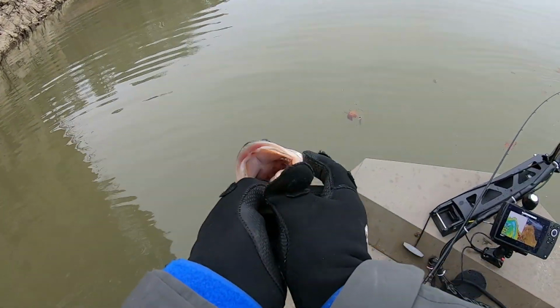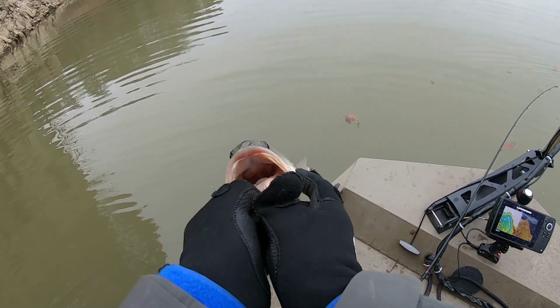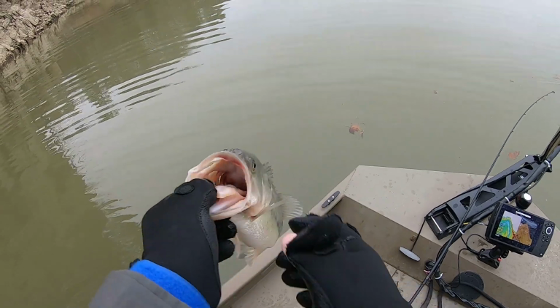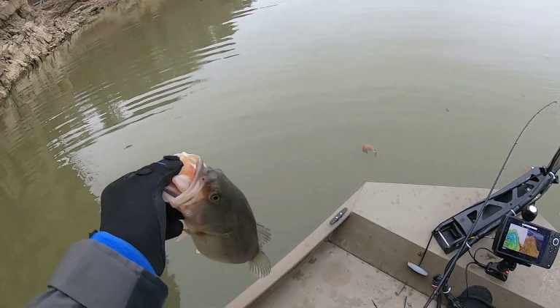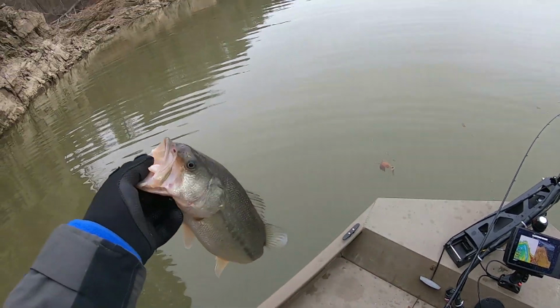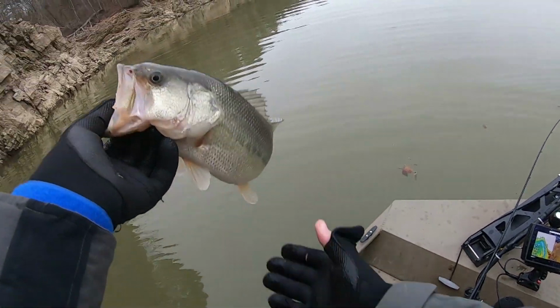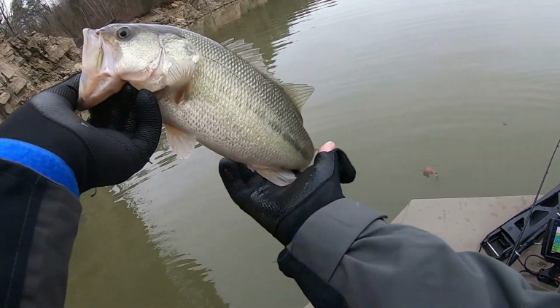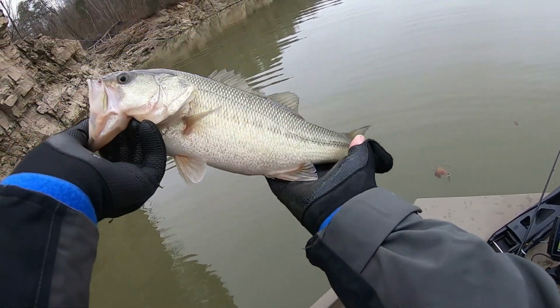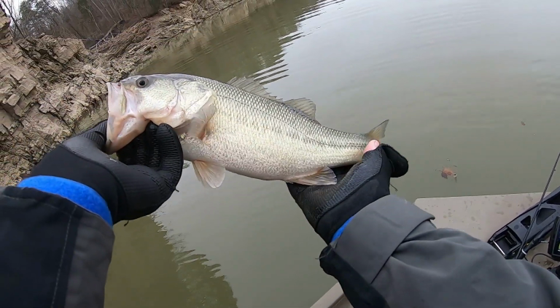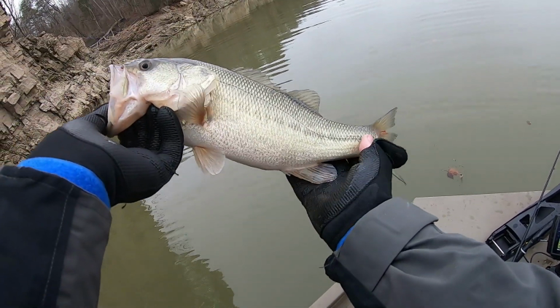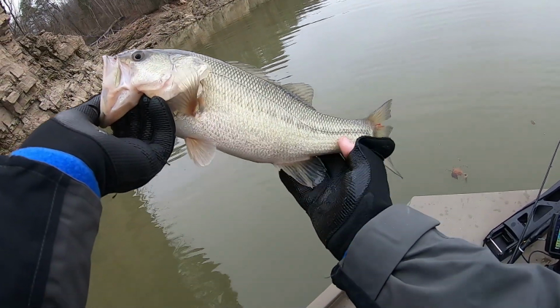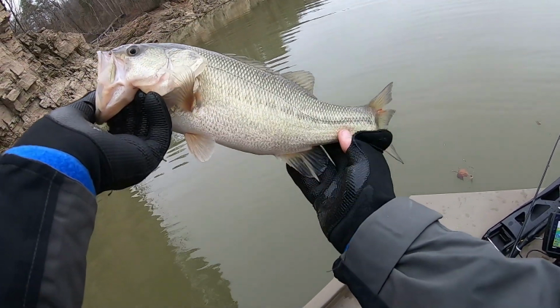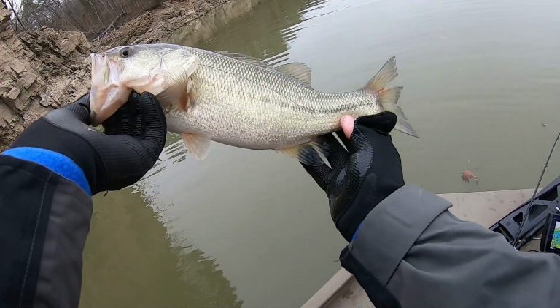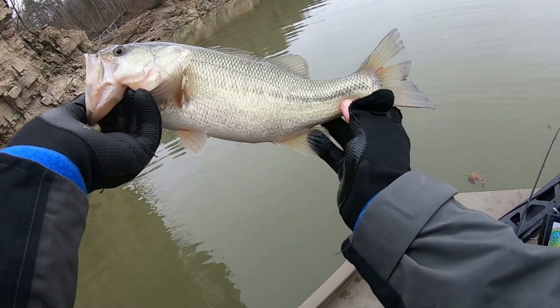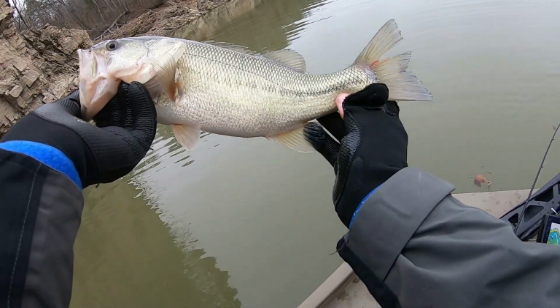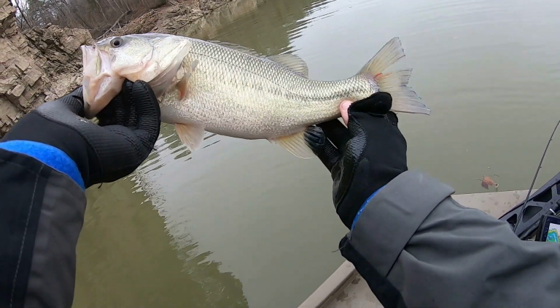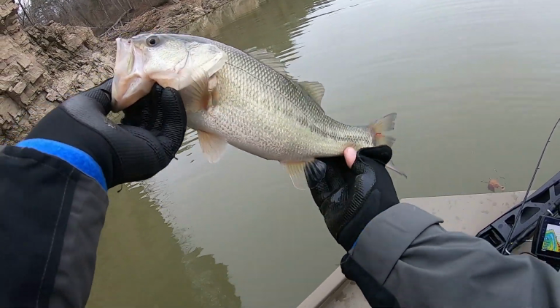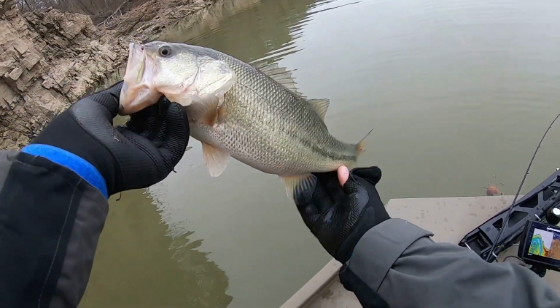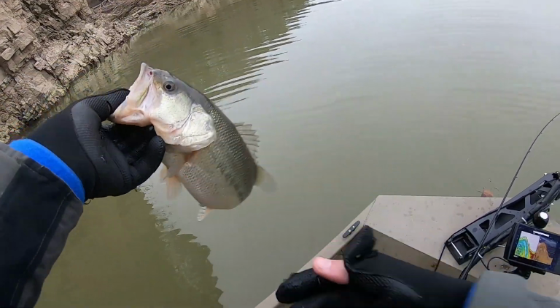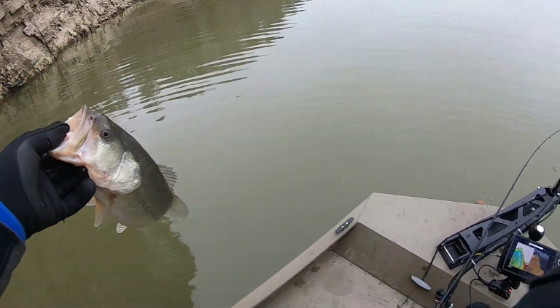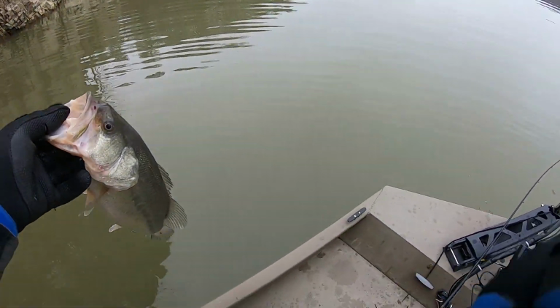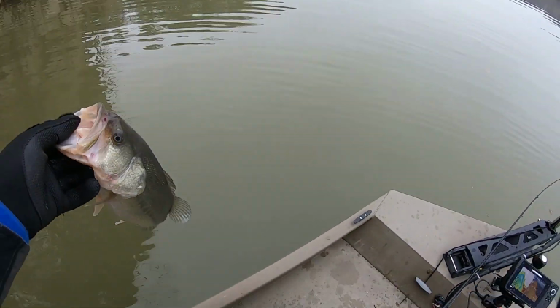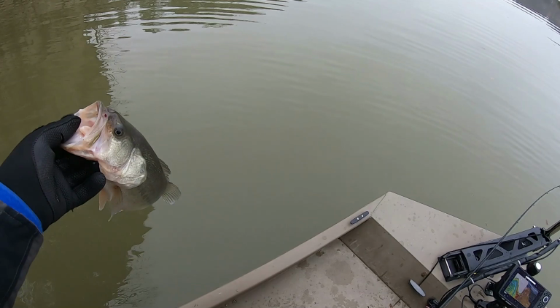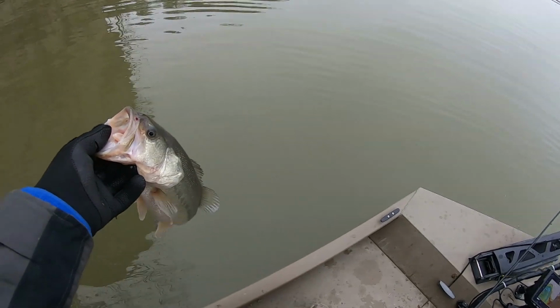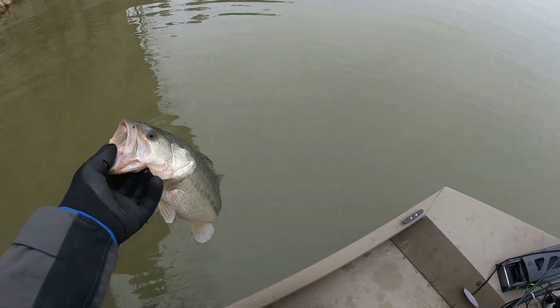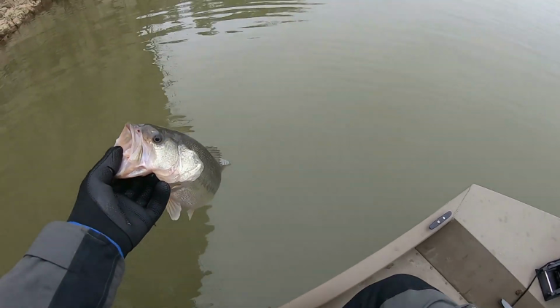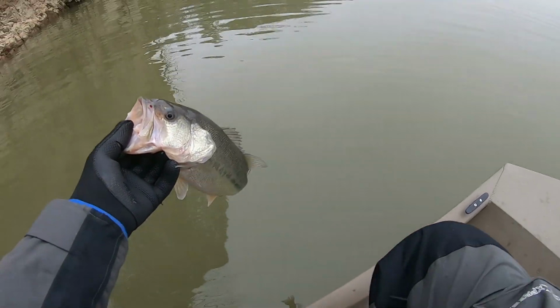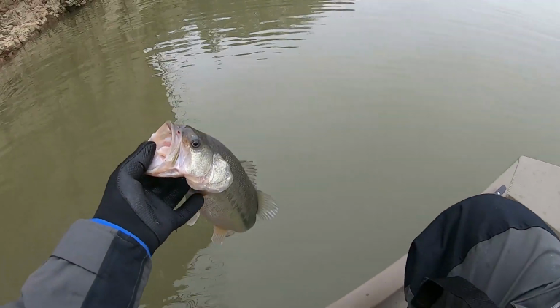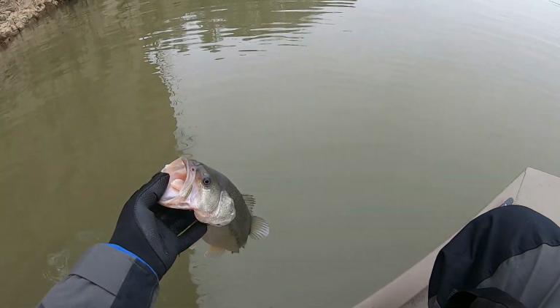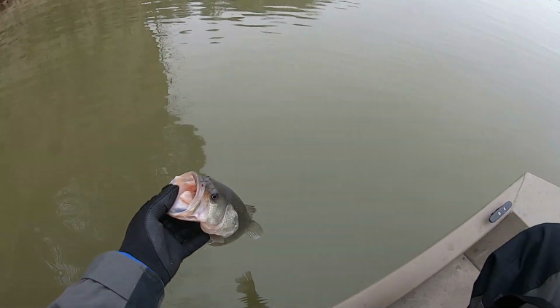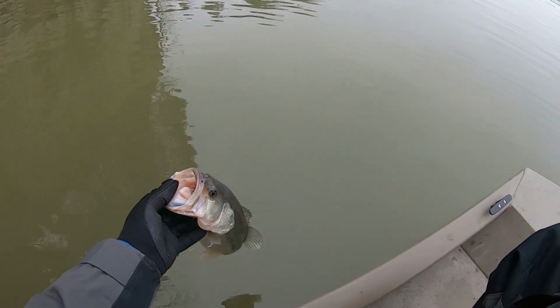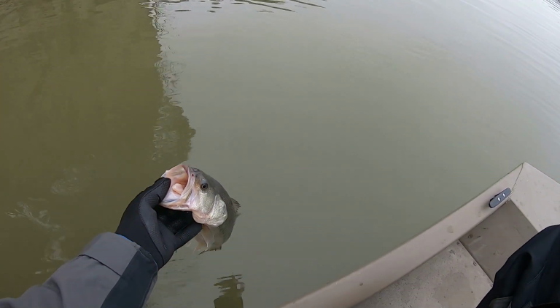They've all been about the same size, haven't they? Another decent fish here on Cherokee.